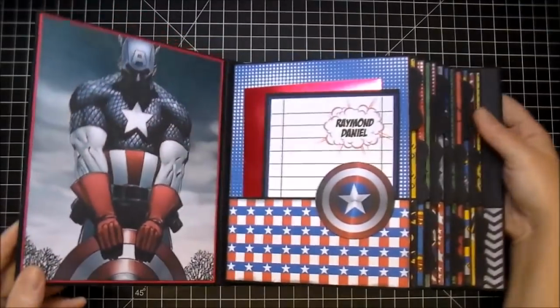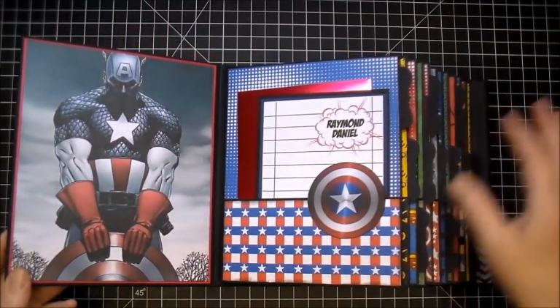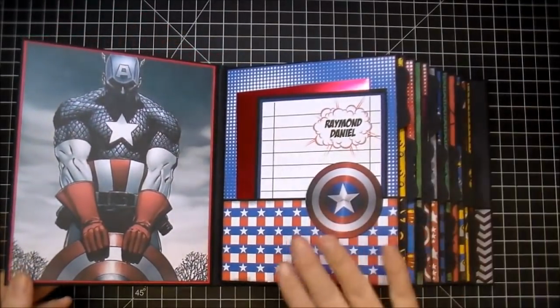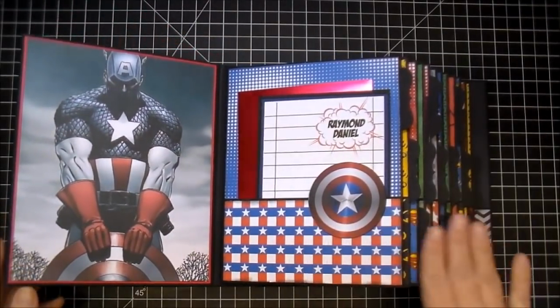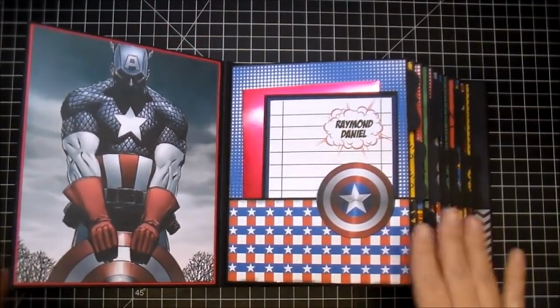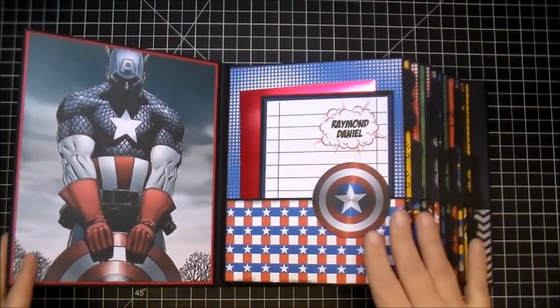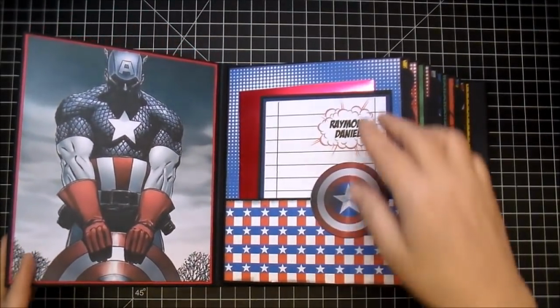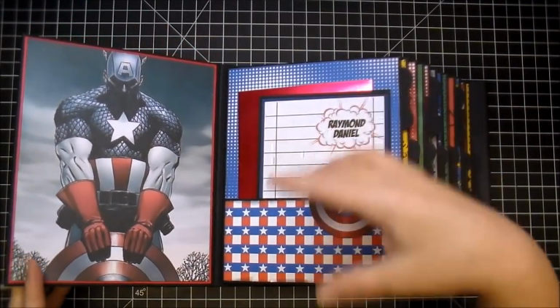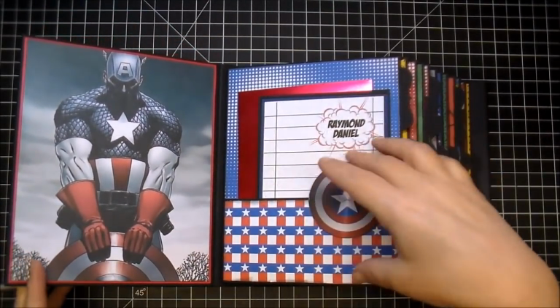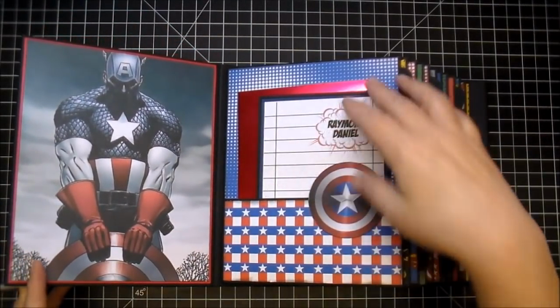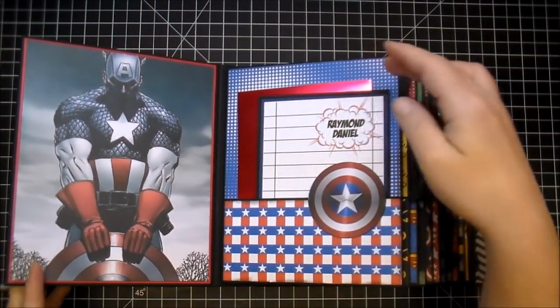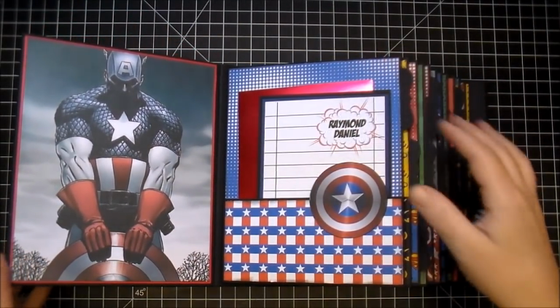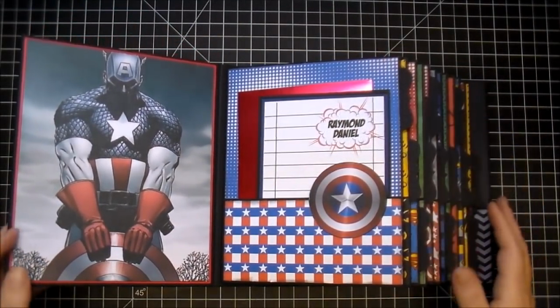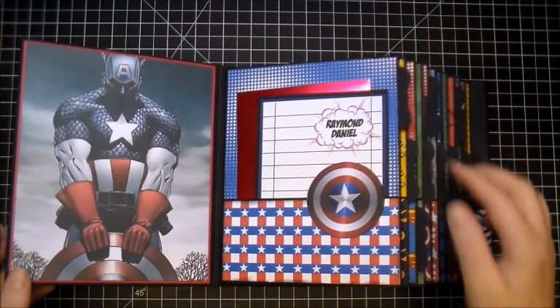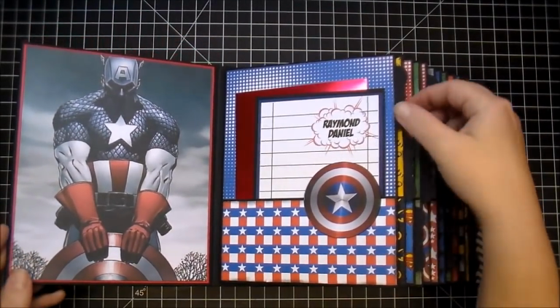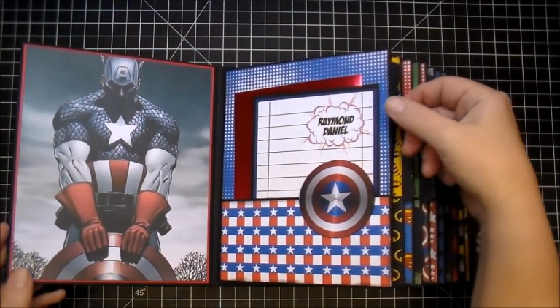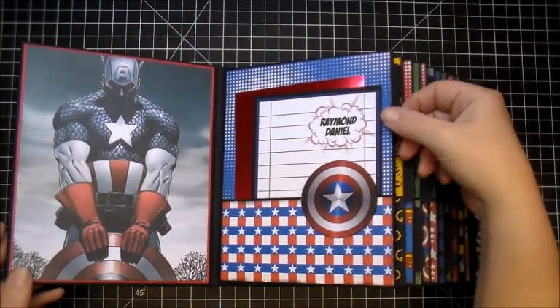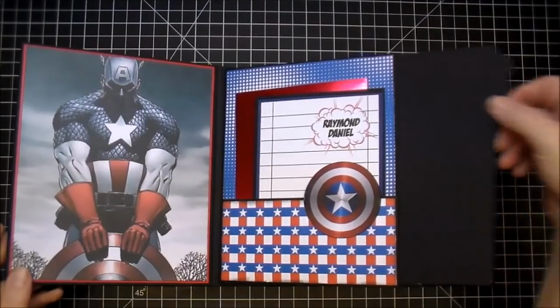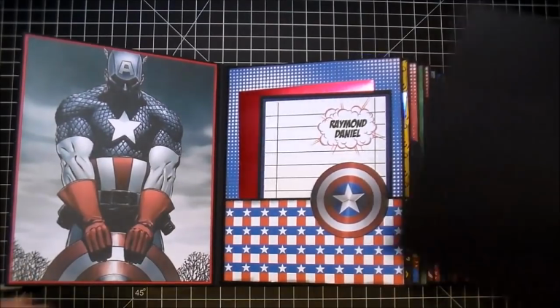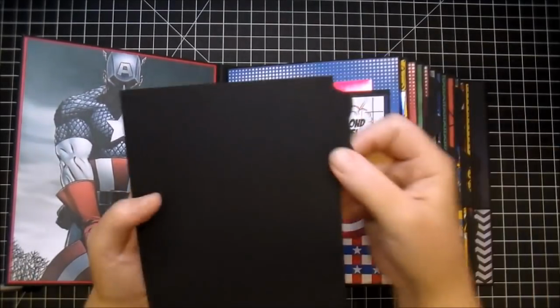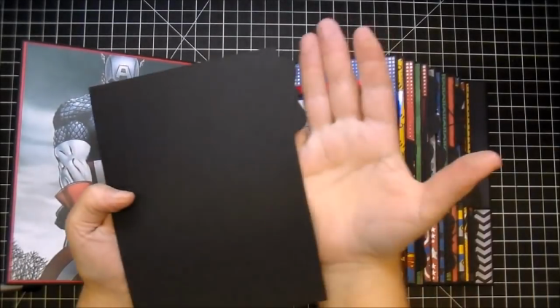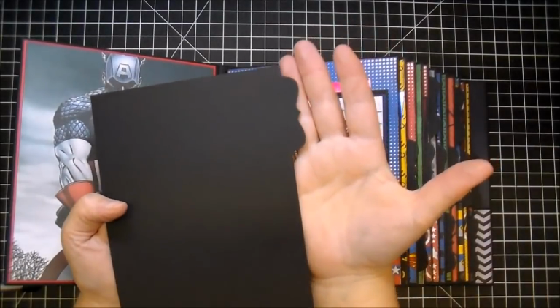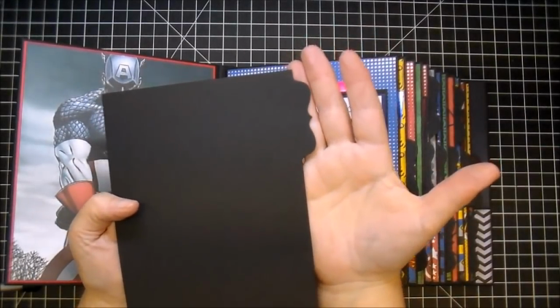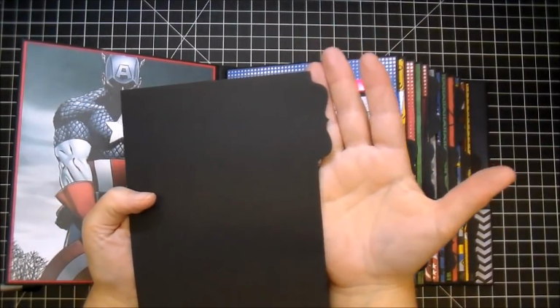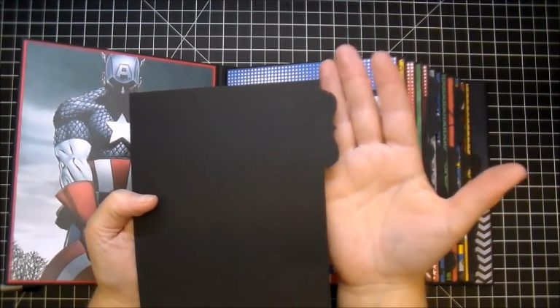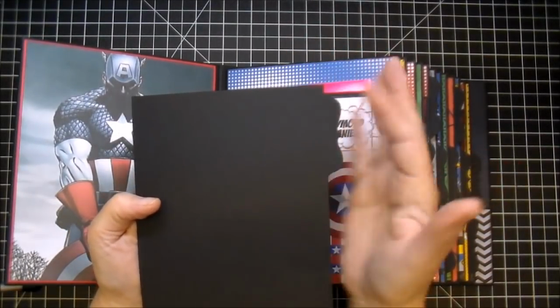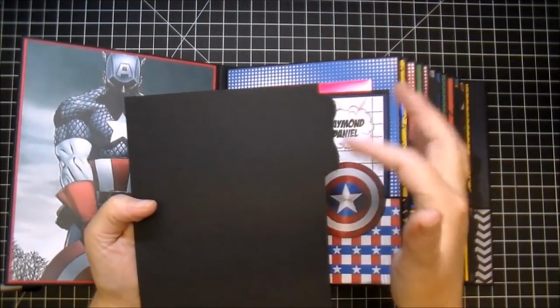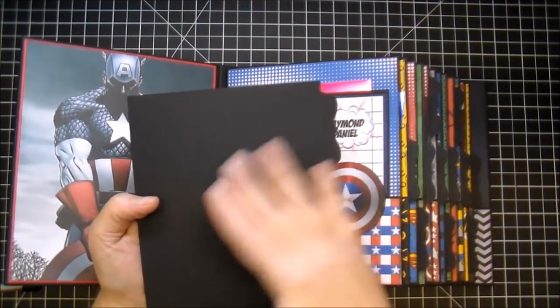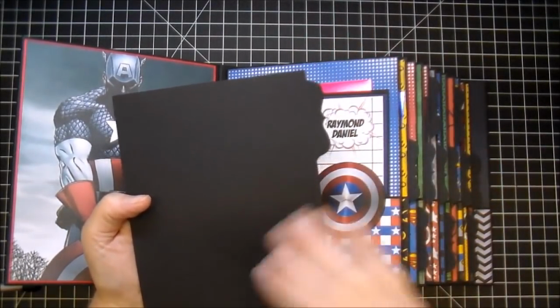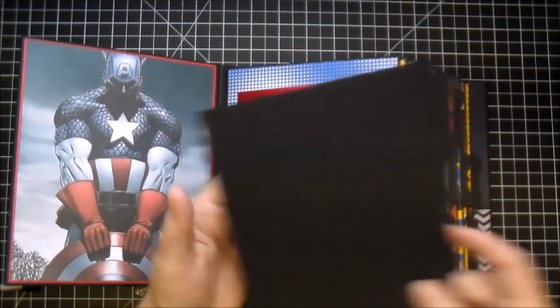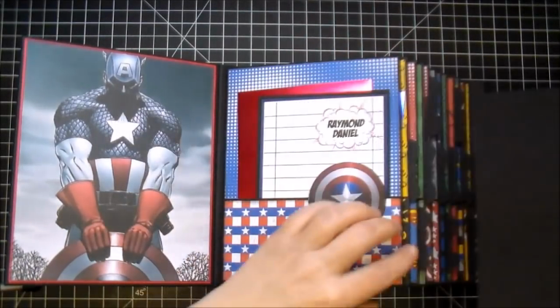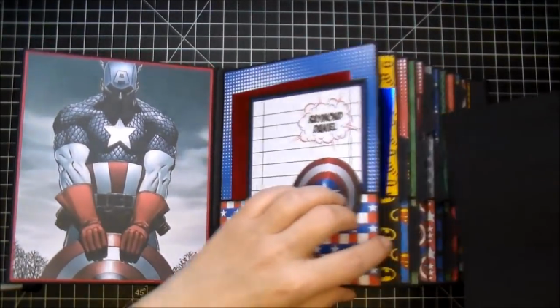Every page has a pocket on it, which is large enough to hold lots of photos, and every side pocket has a pull-out bracket style mat for more photos.